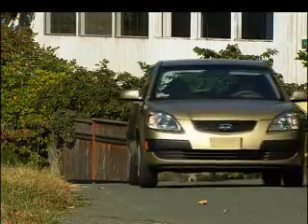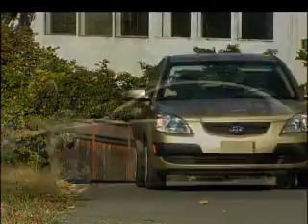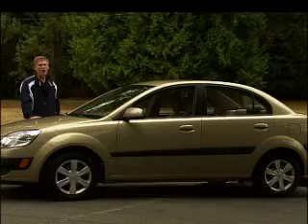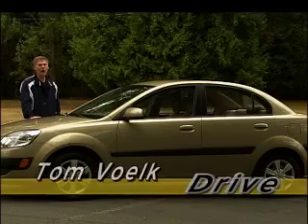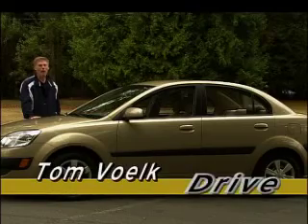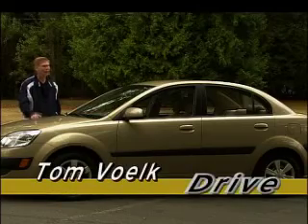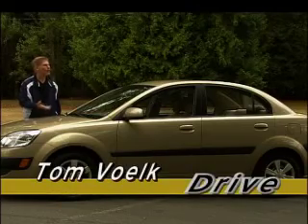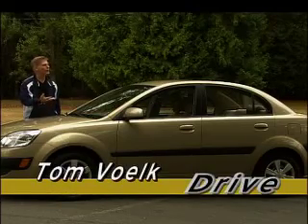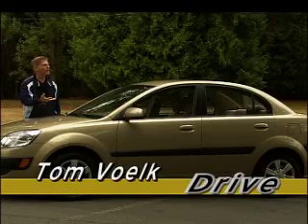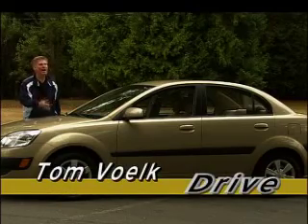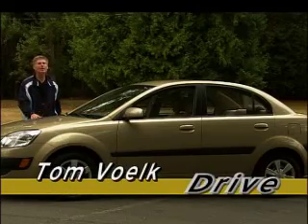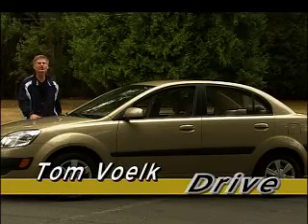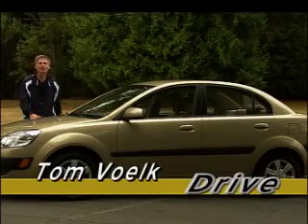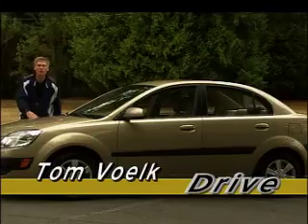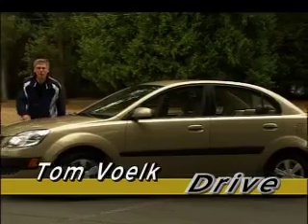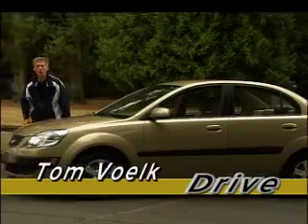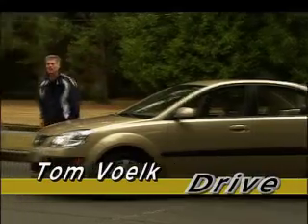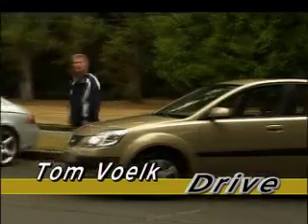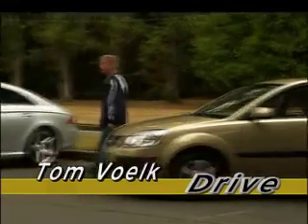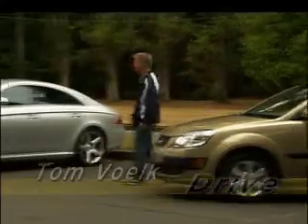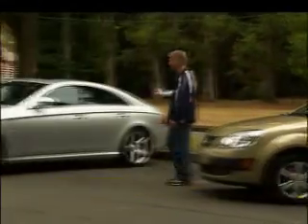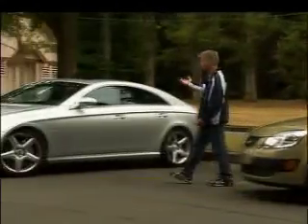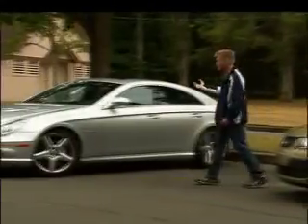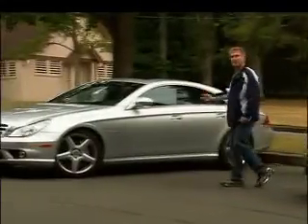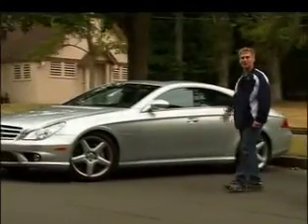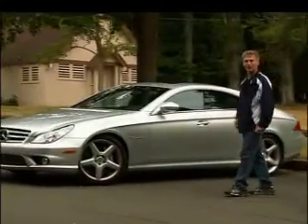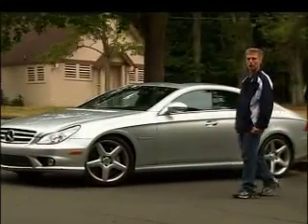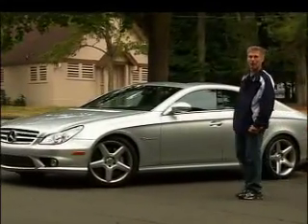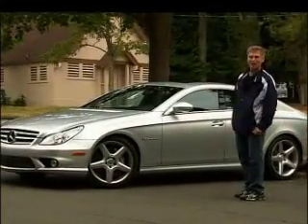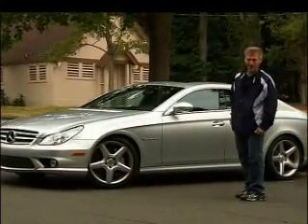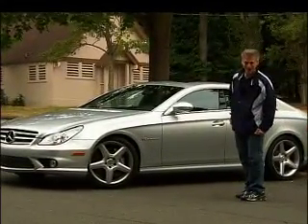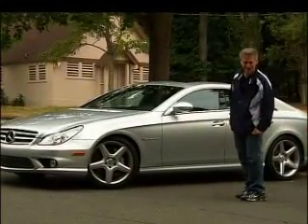It makes you wonder: how would a well-equipped Rio stack up against something a little bit more expensive, like a Mercedes-Benz CLS 55 AMG?